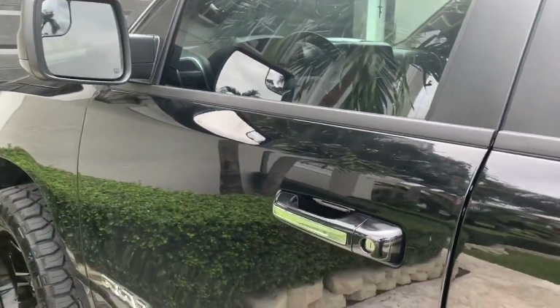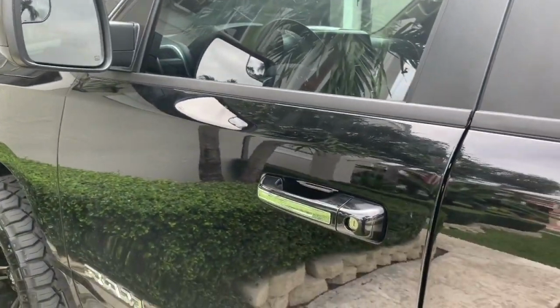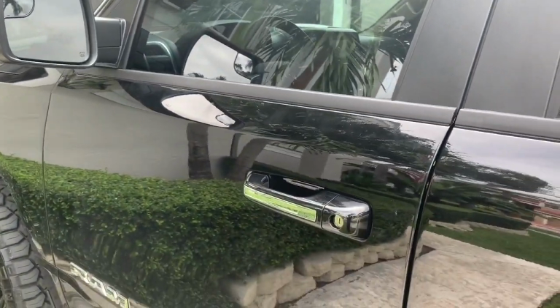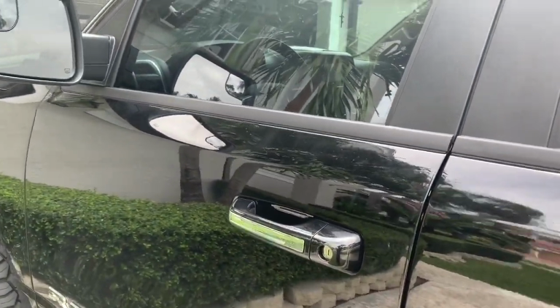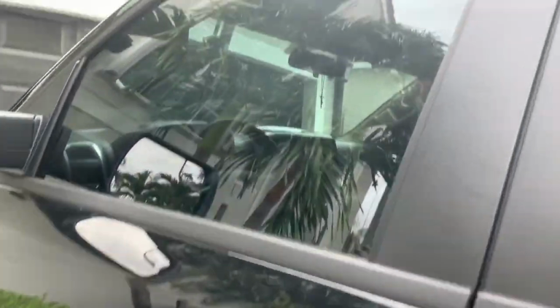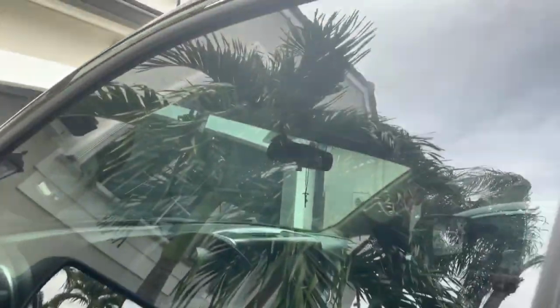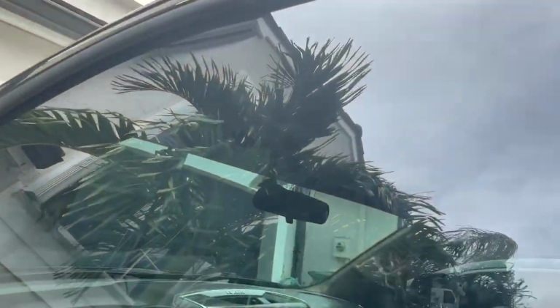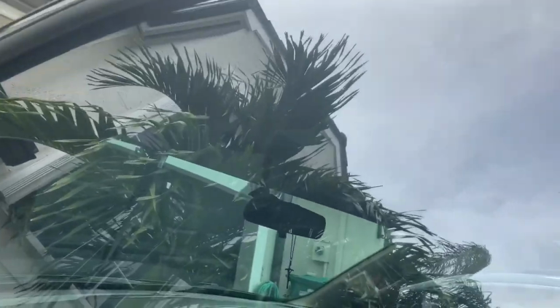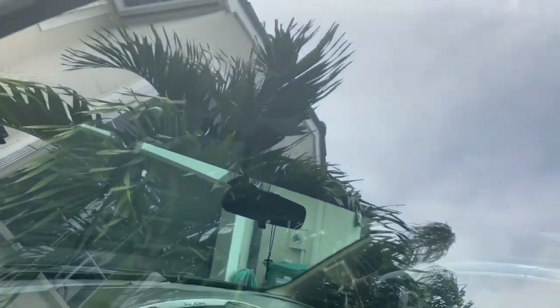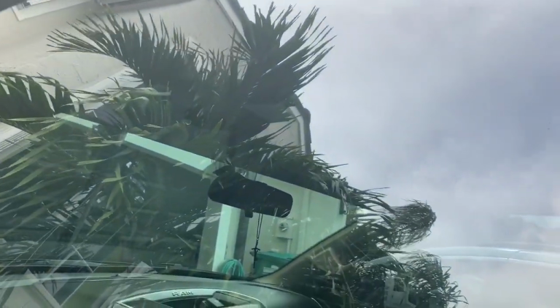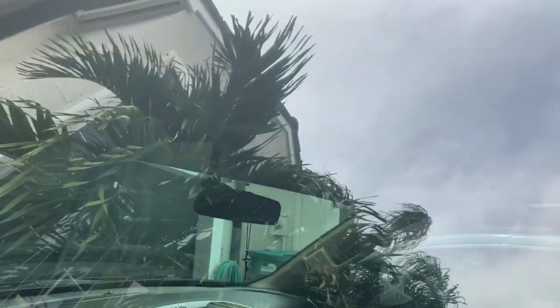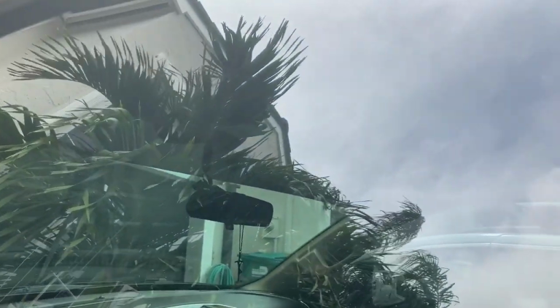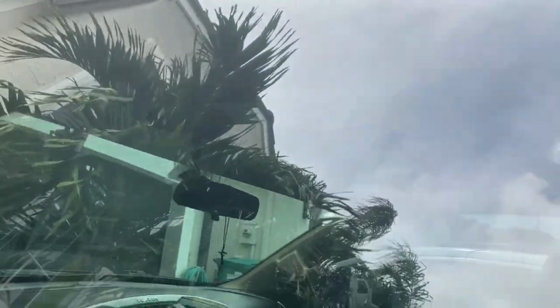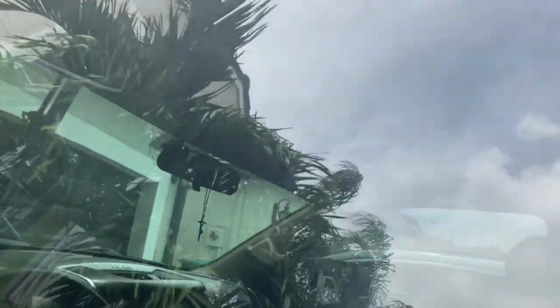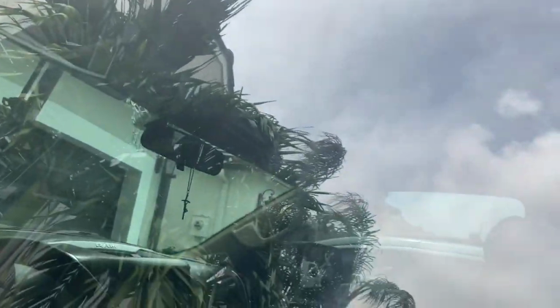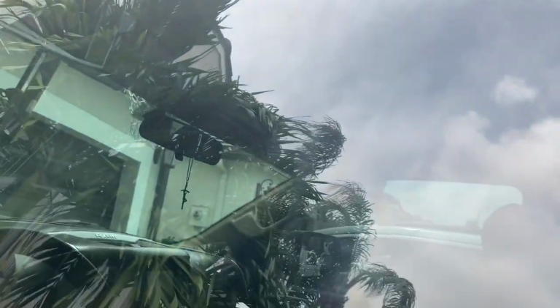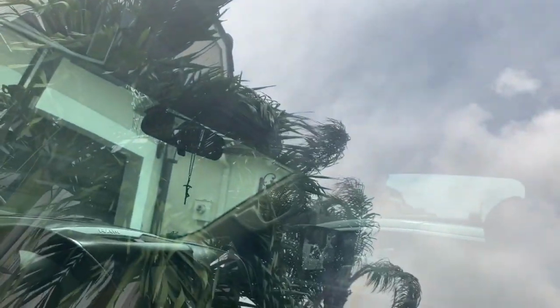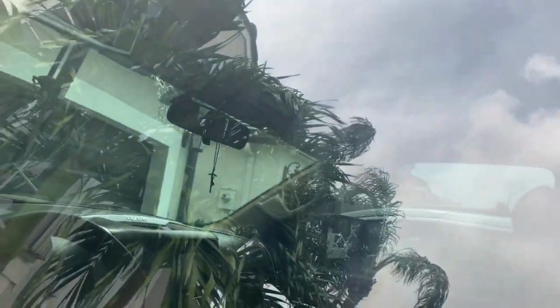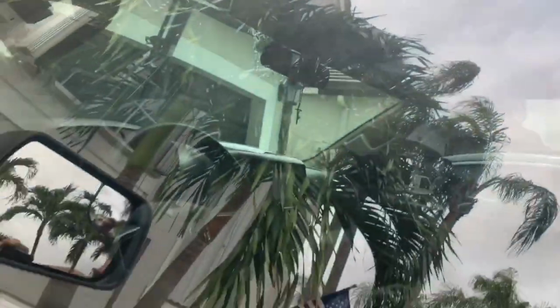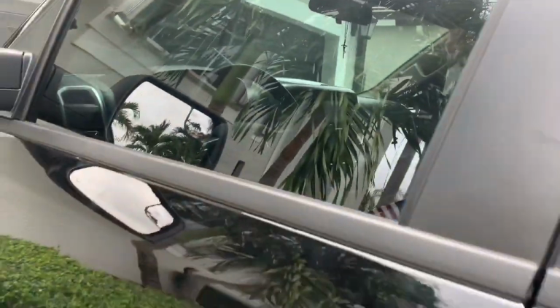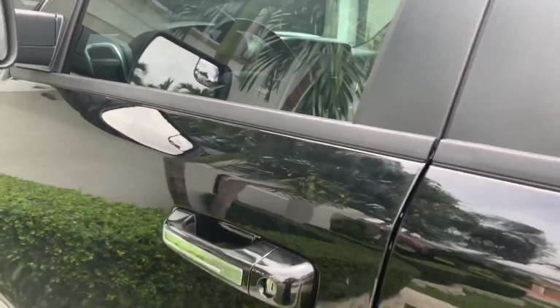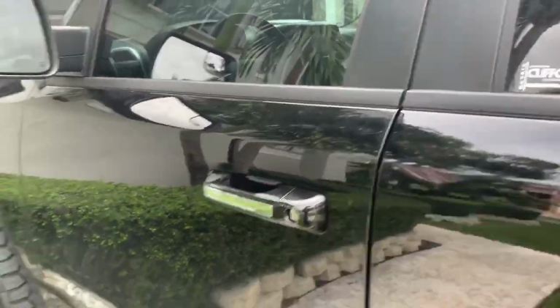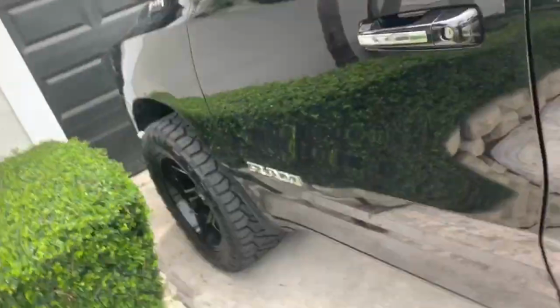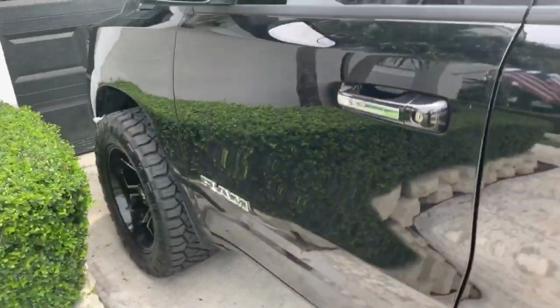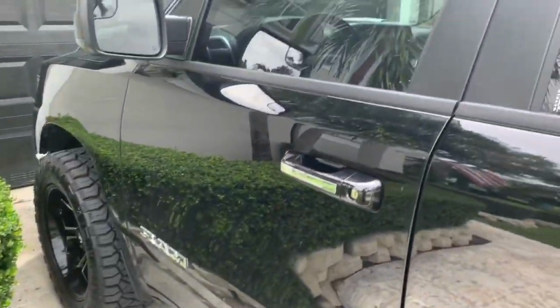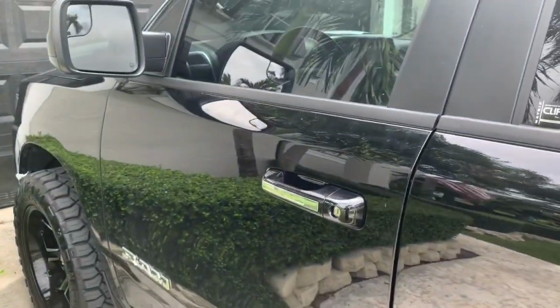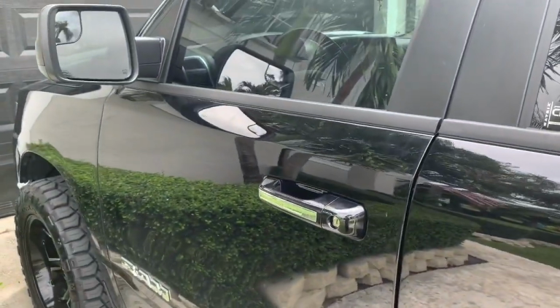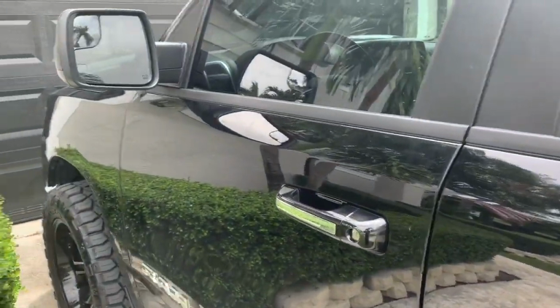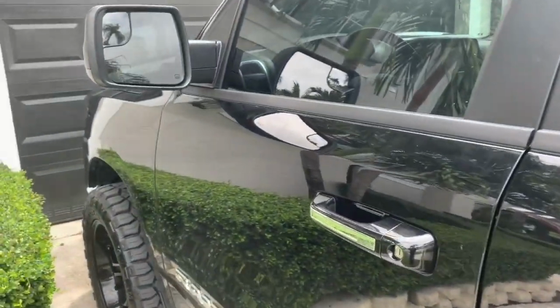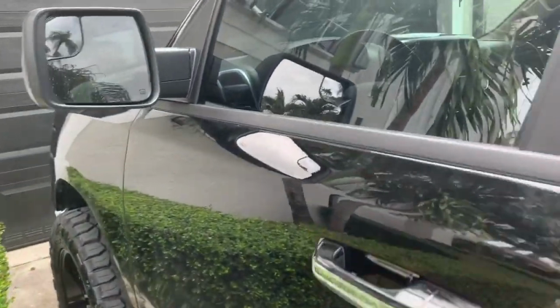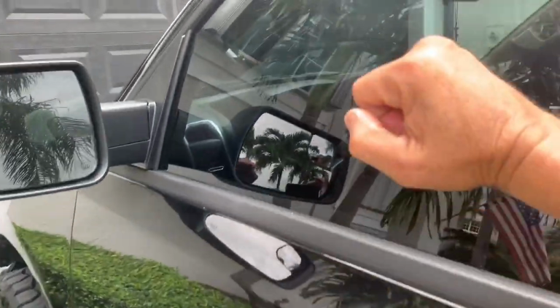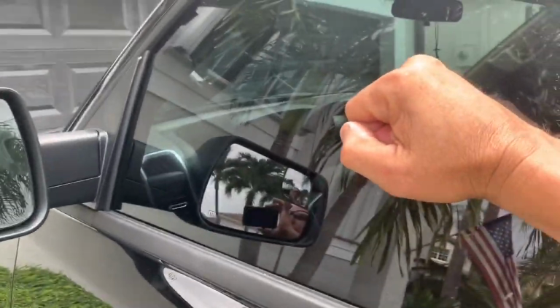I'm going to go ahead and bang on the window and that will fire off the alarm. You may not be able to see the blue light against the glass clearly, but it's there flashing. At nighttime it will light up the truck a lot nicer in blue. I'm going to go ahead and pound on the window.